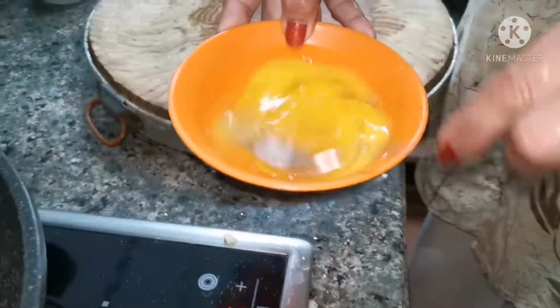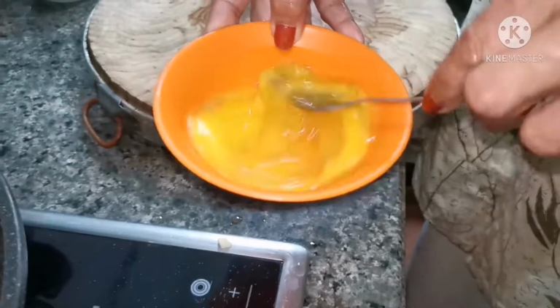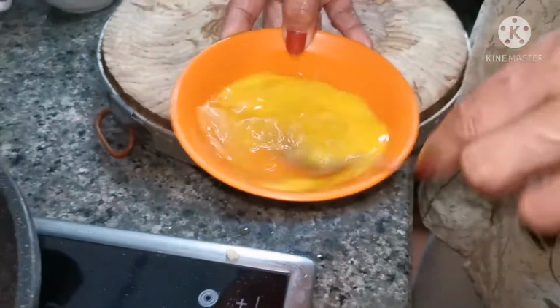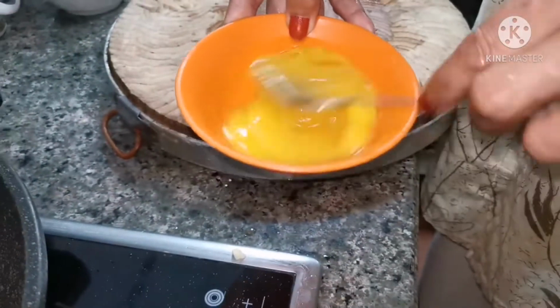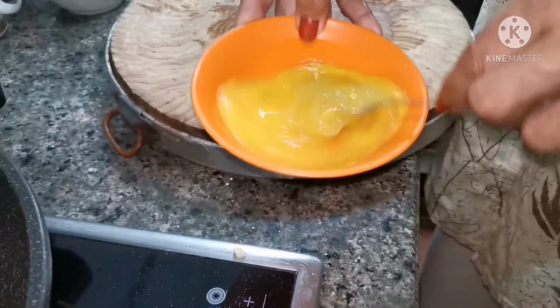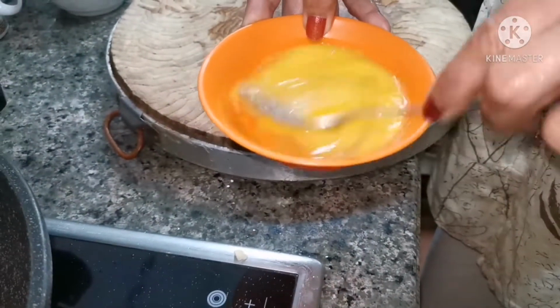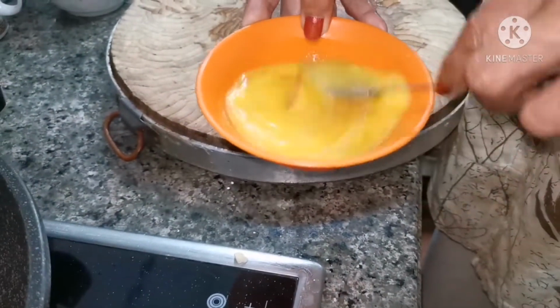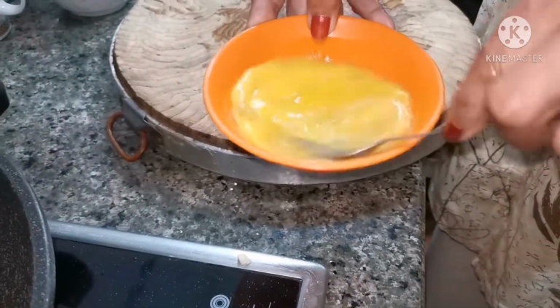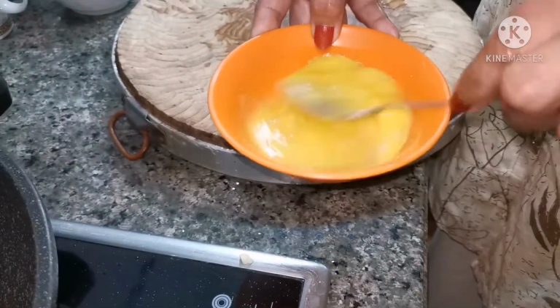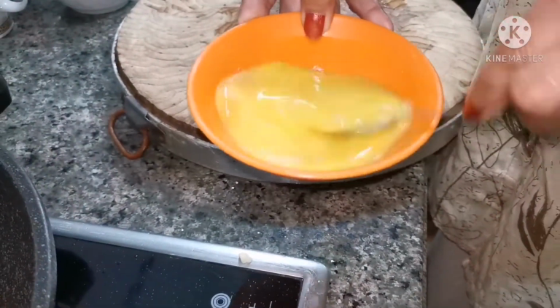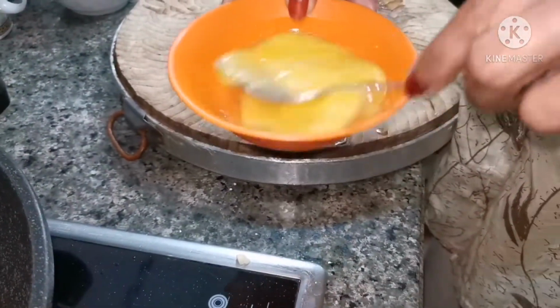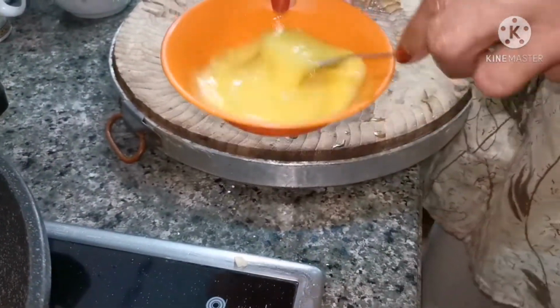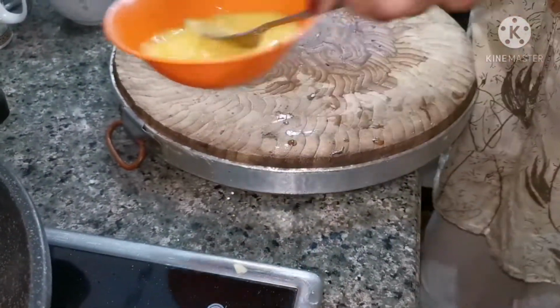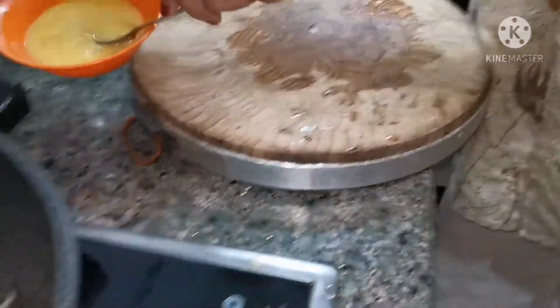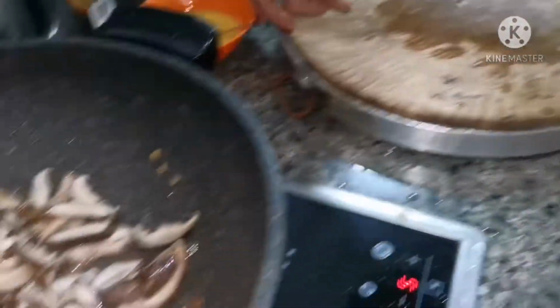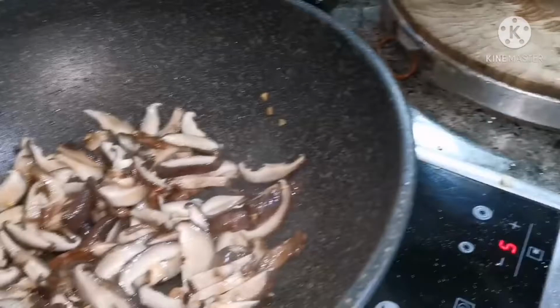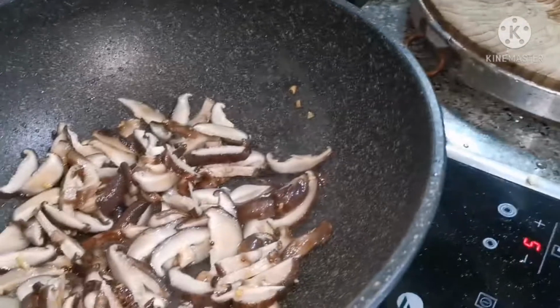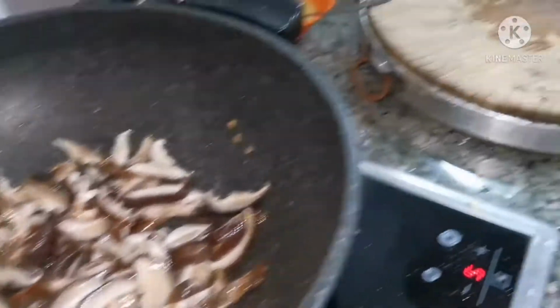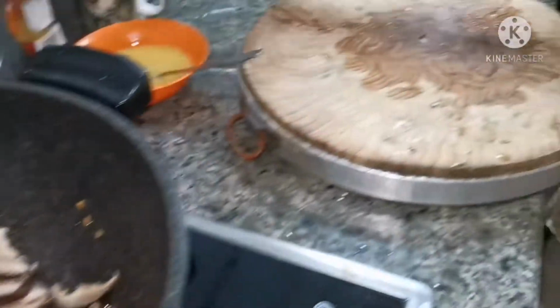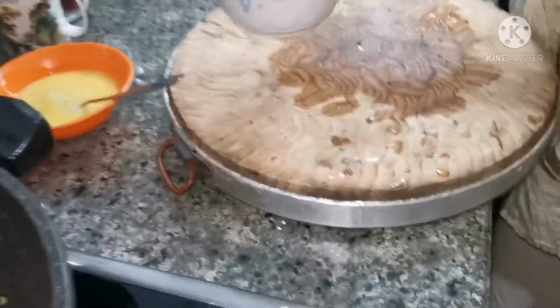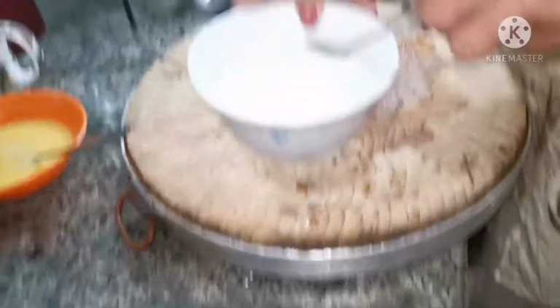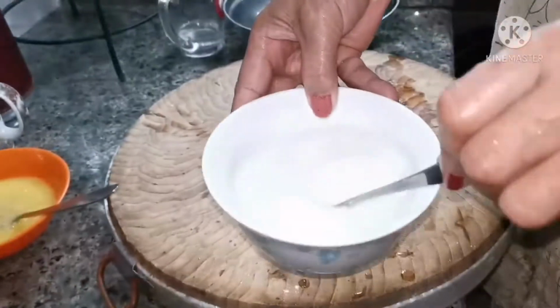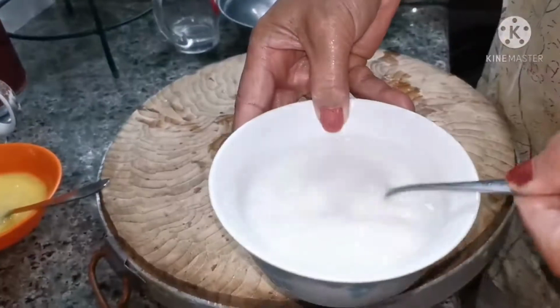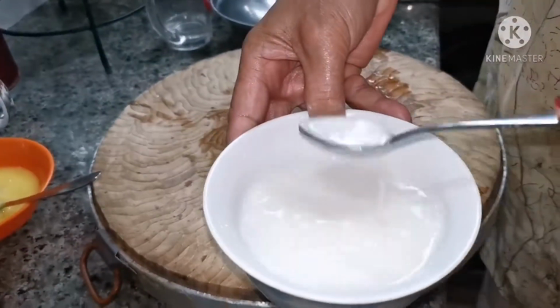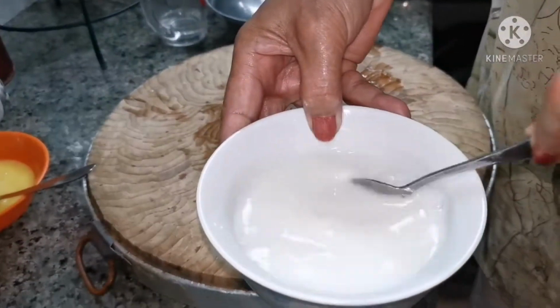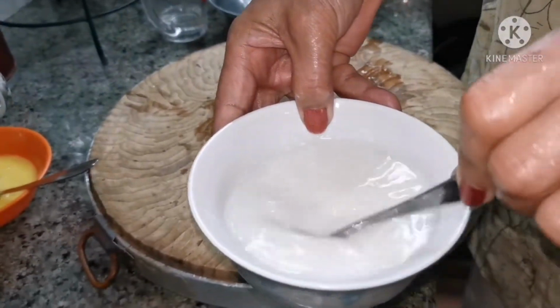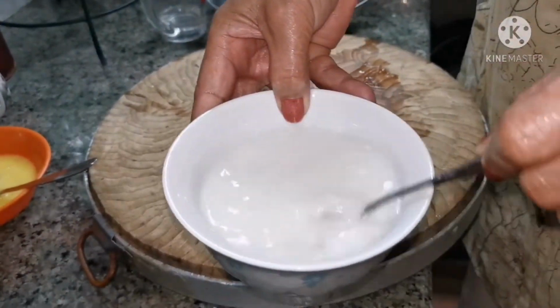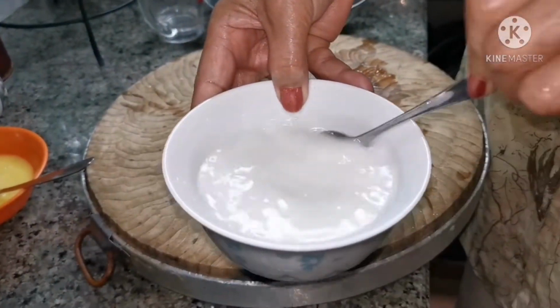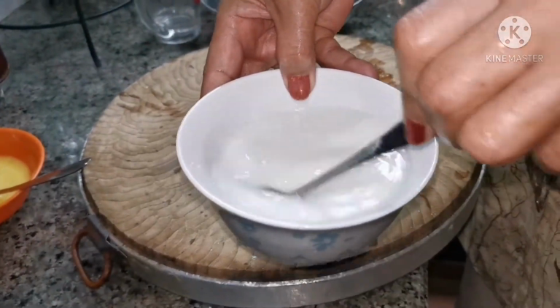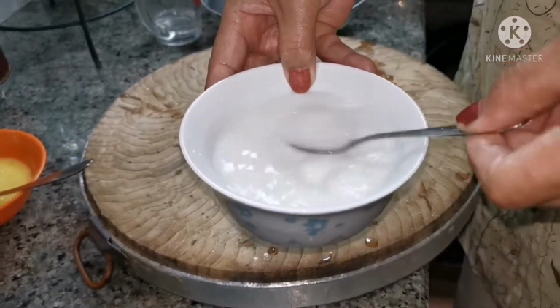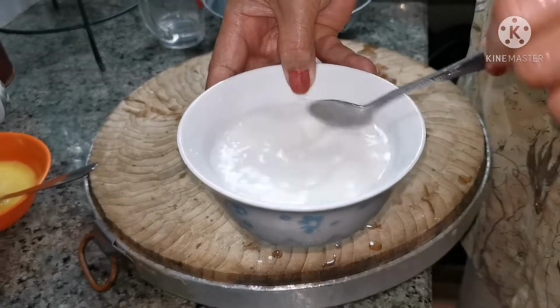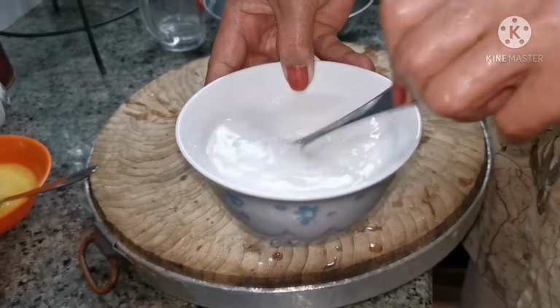While you are waiting for your mushroom to cook, take your egg and beat it like this. Corn flour must be mixed with half a cup of water.